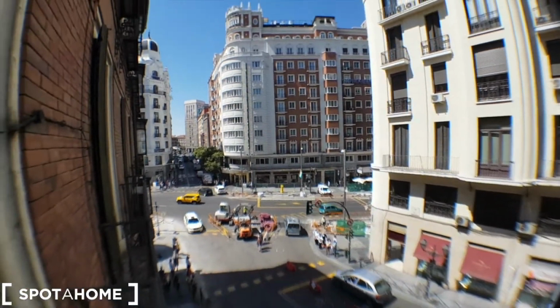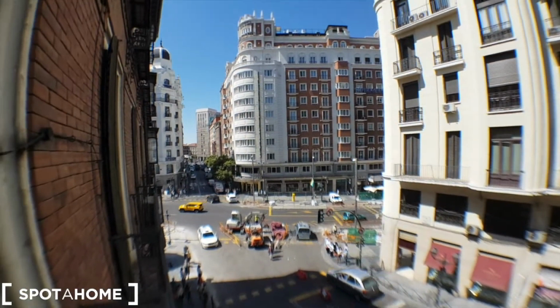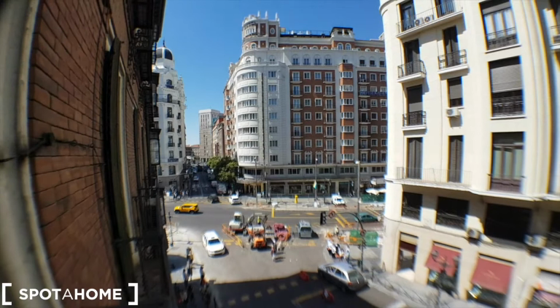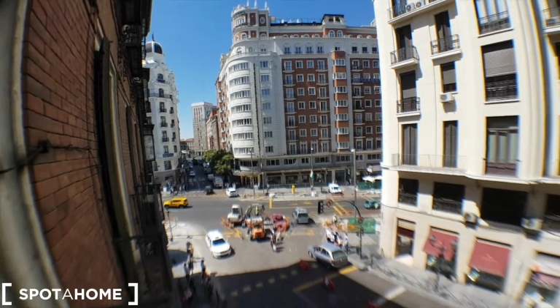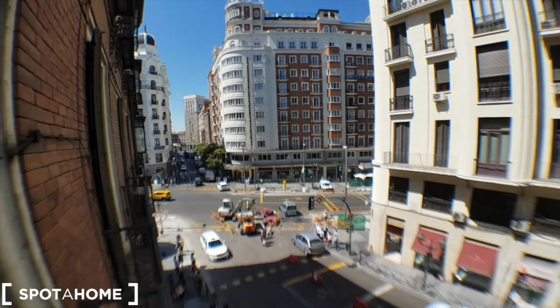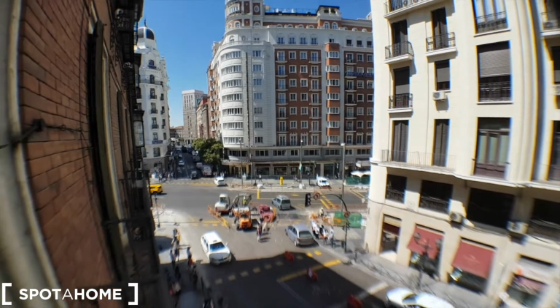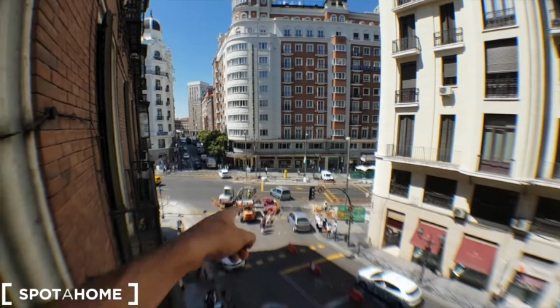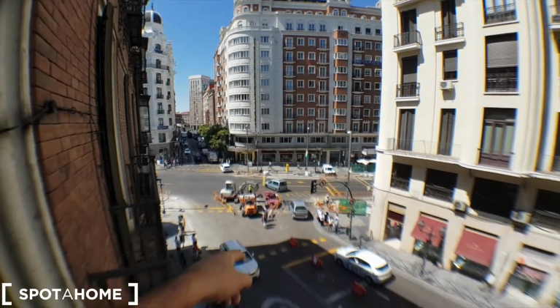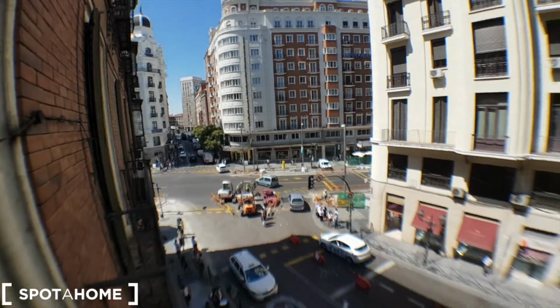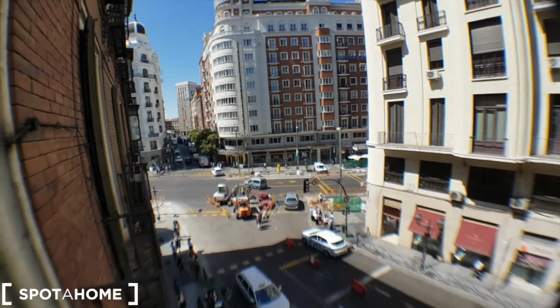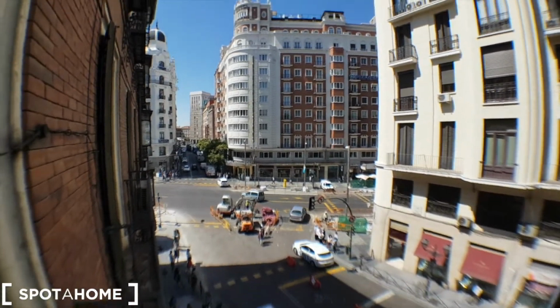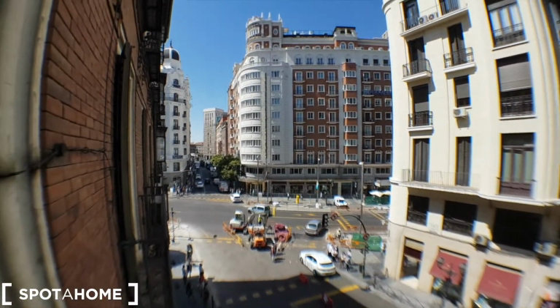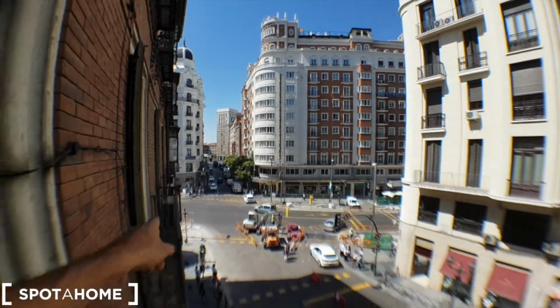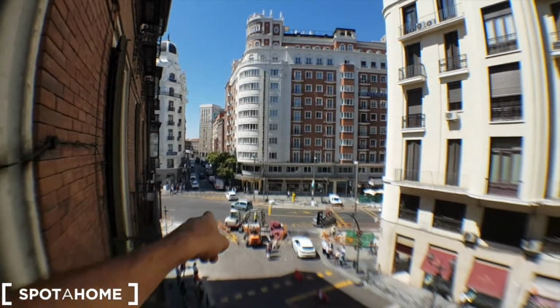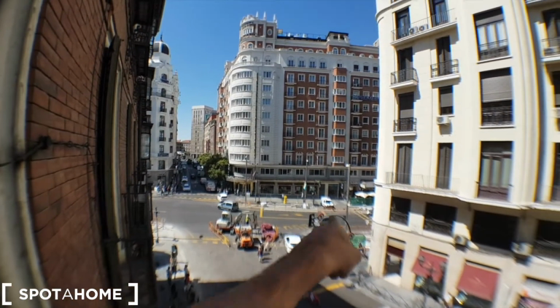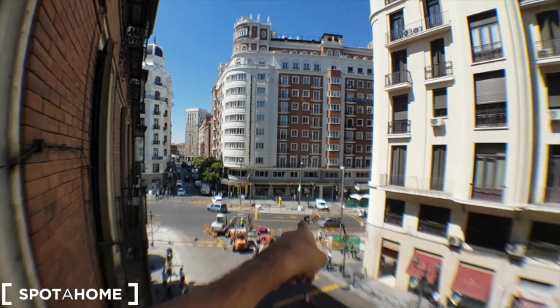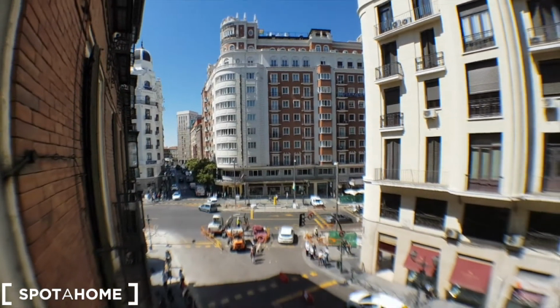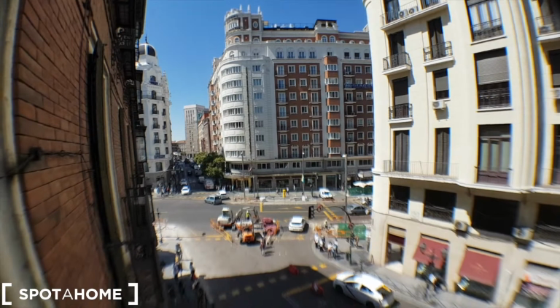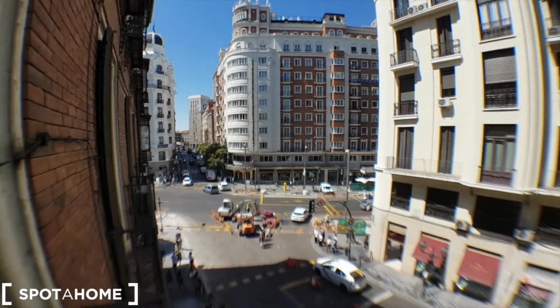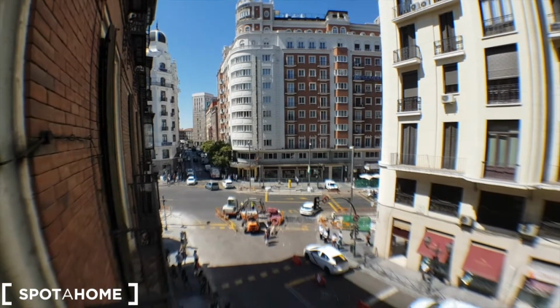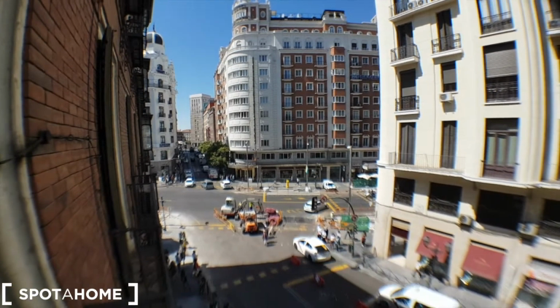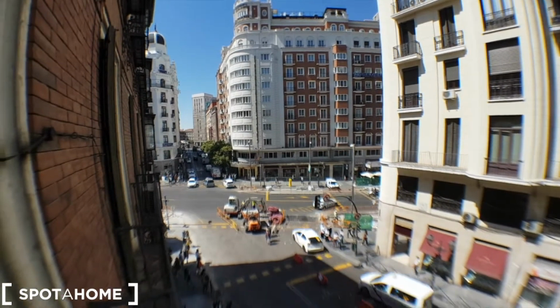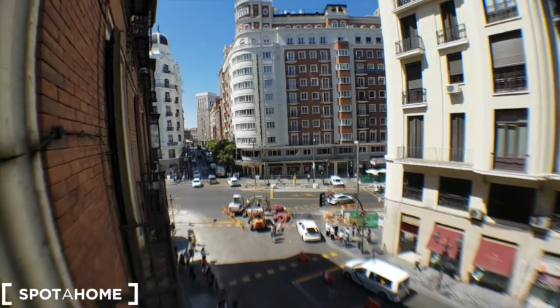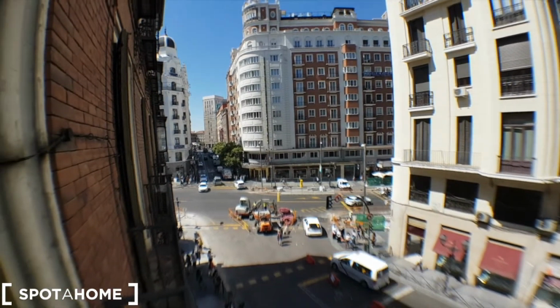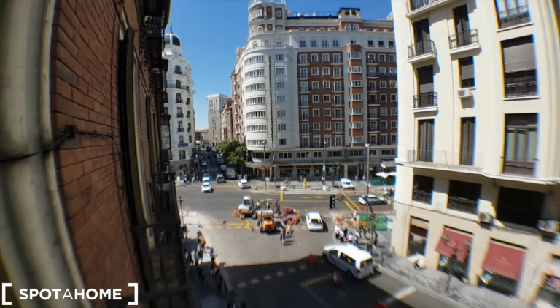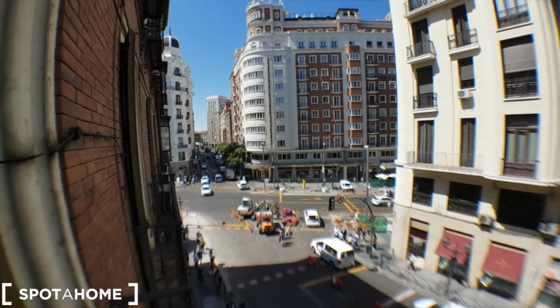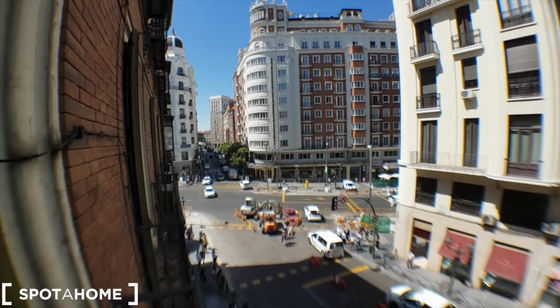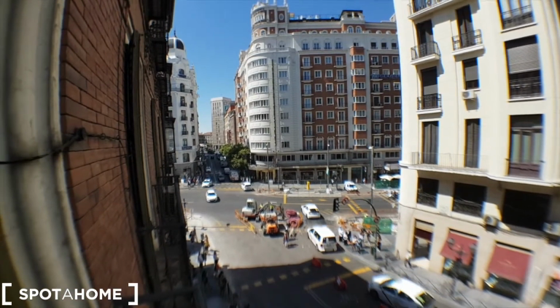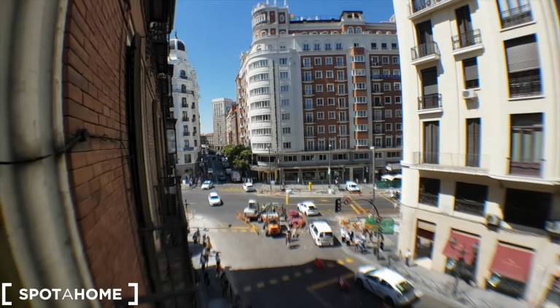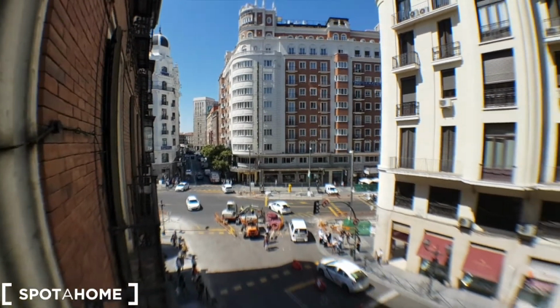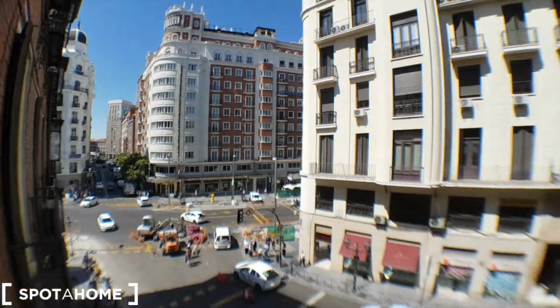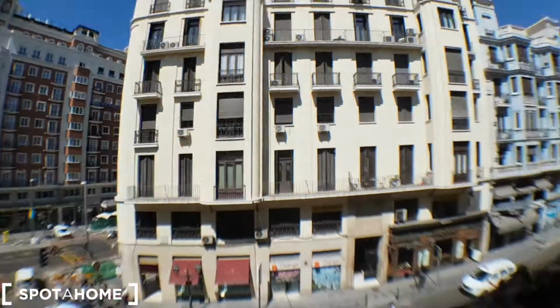Now unfortunately Madrid is under construction, but you can see the Gran Vía. This is a great place — really cool.